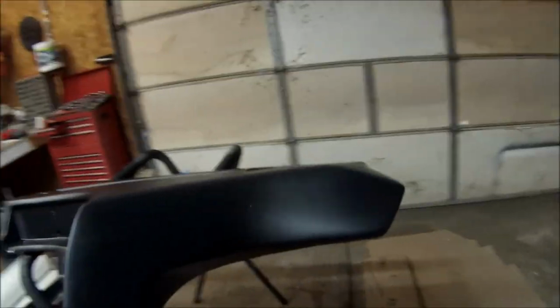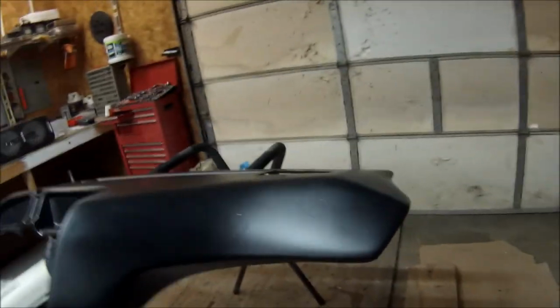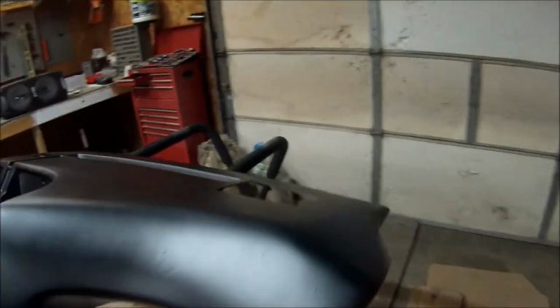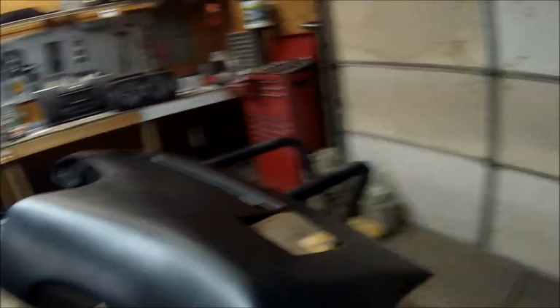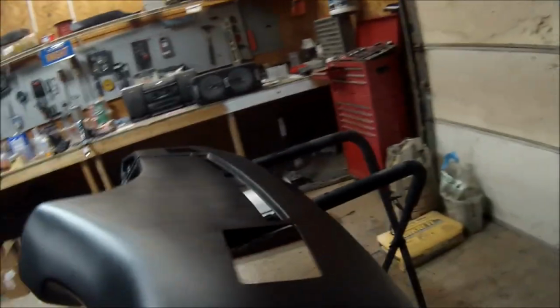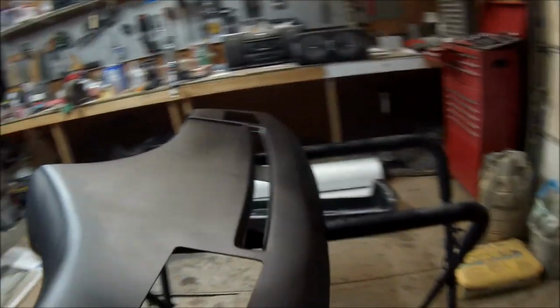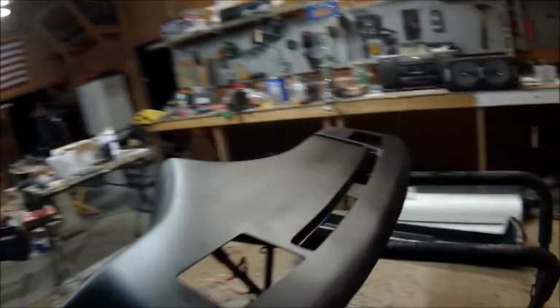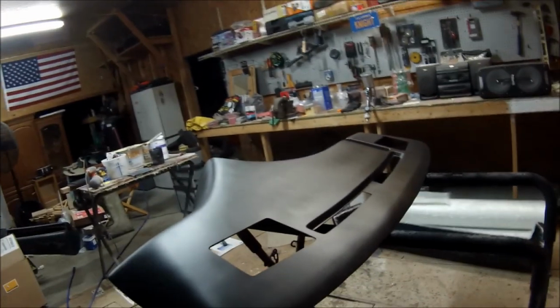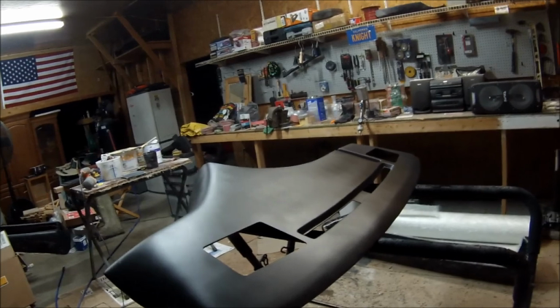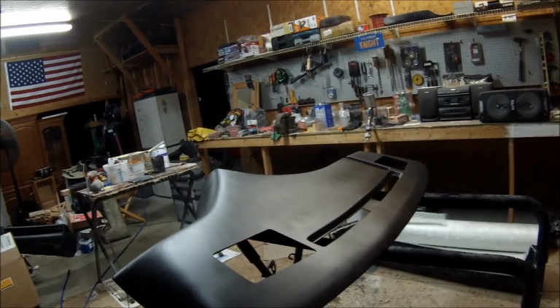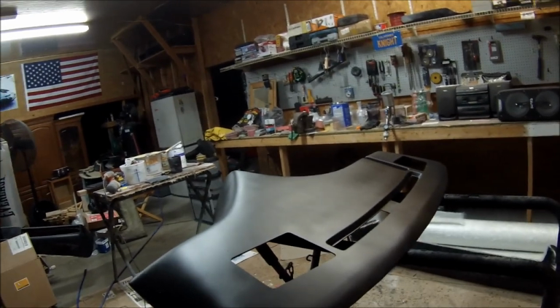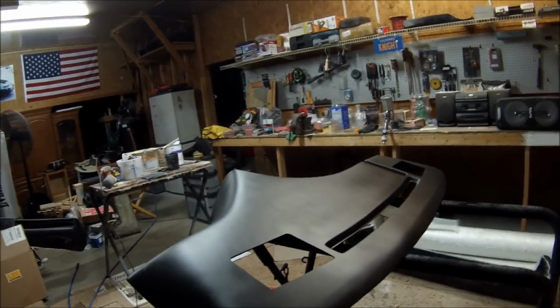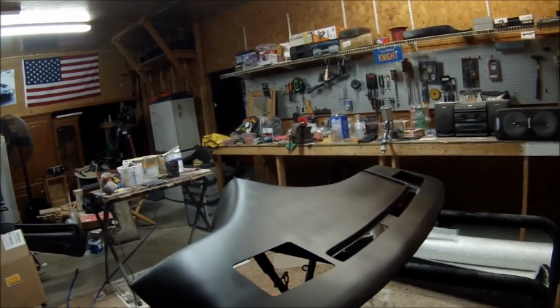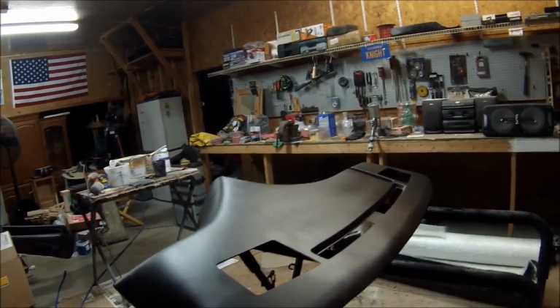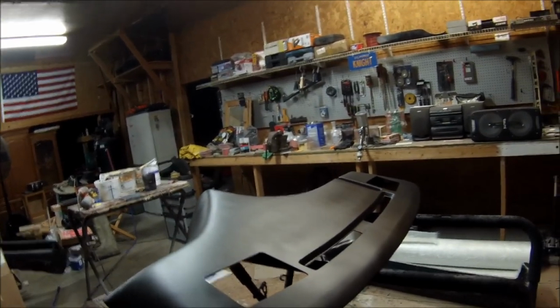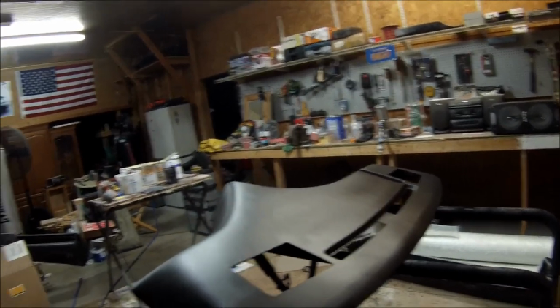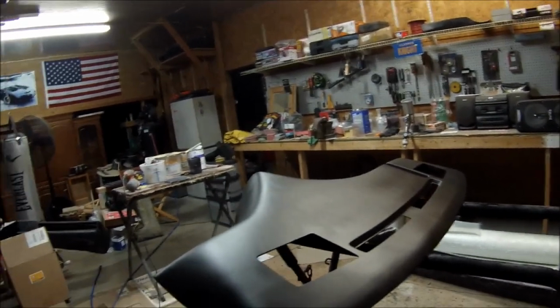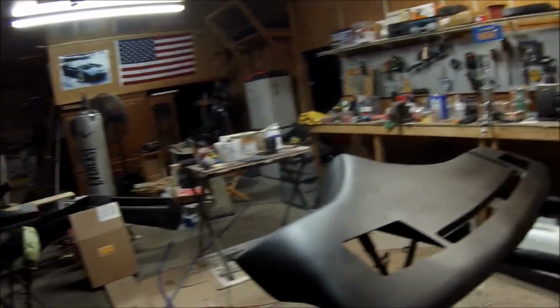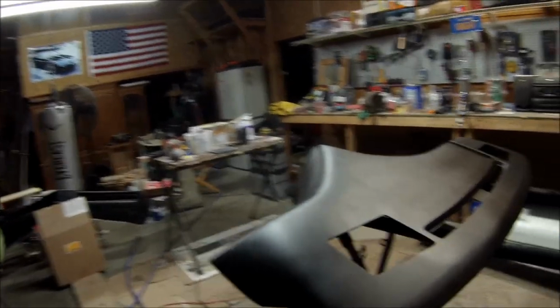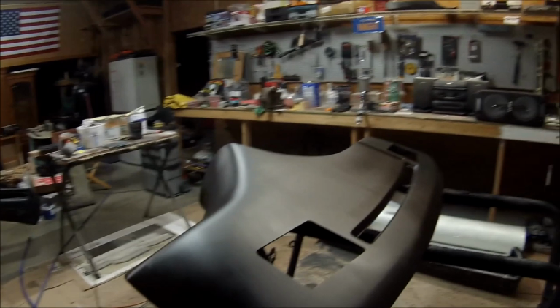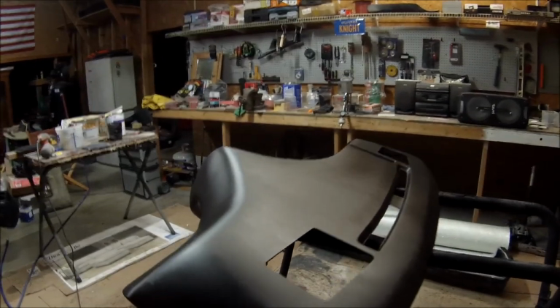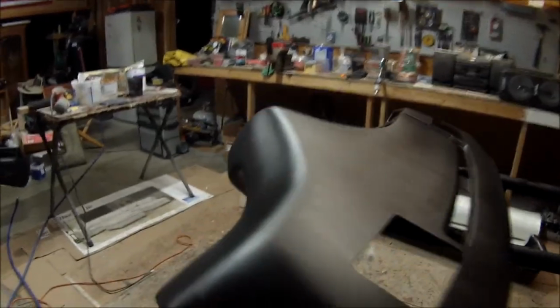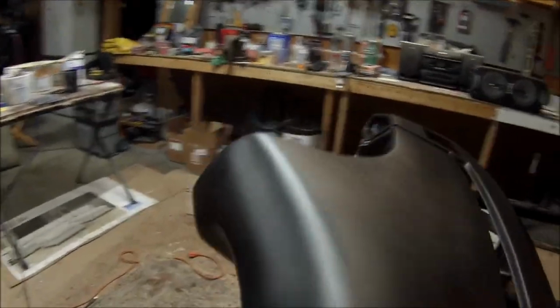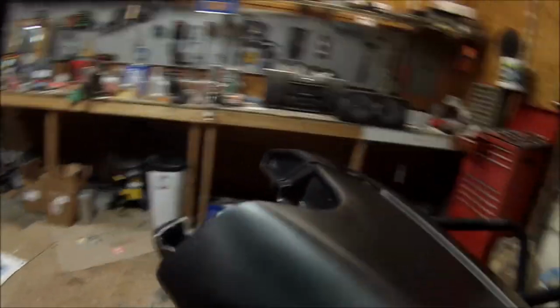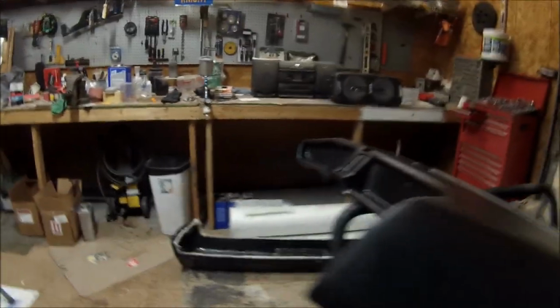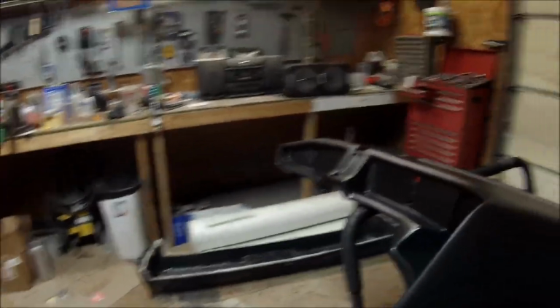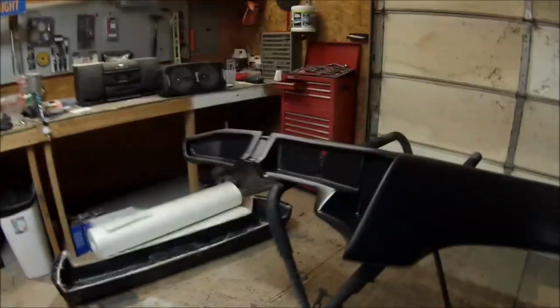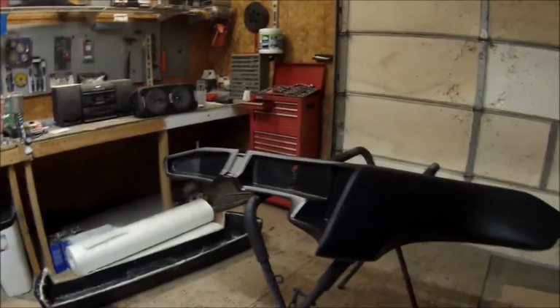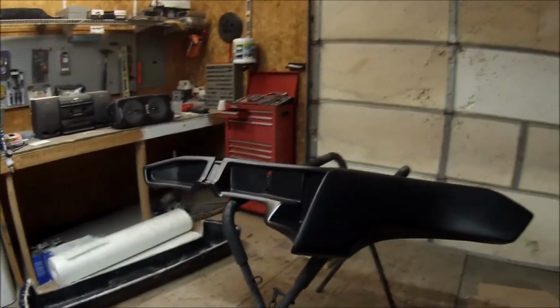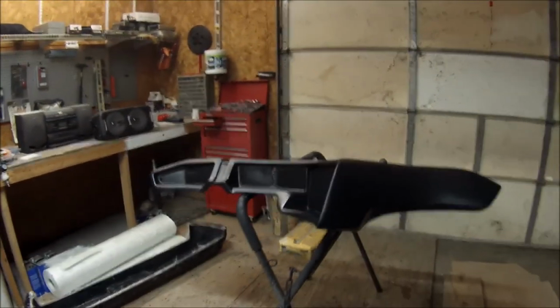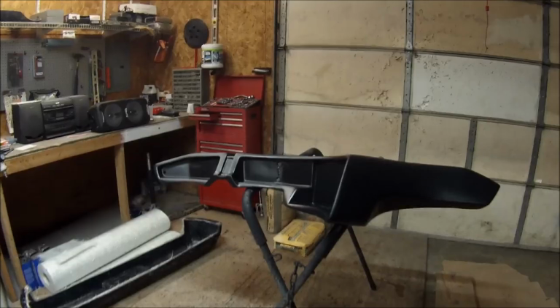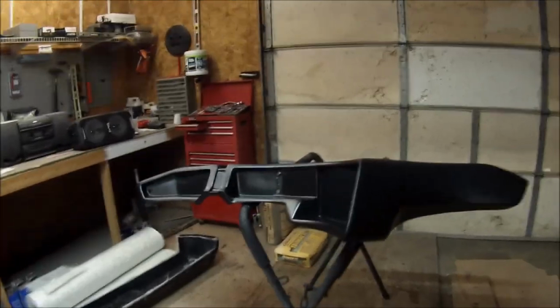I've got the heat on in the shop, up to about 60 degrees, so this thing is drying nicely. It was about 55 degrees when I primered all this, so I had good weather today. That's it for this dash — one TV dash, Night Rider original.